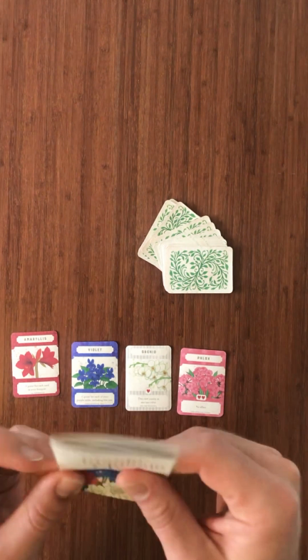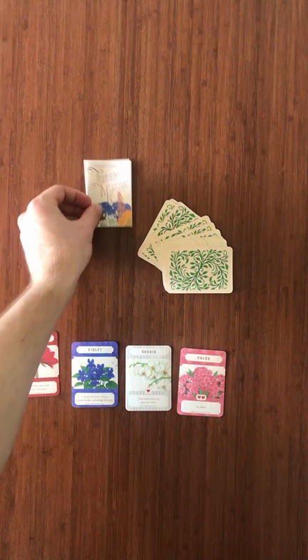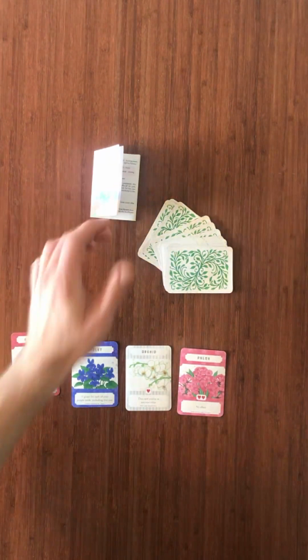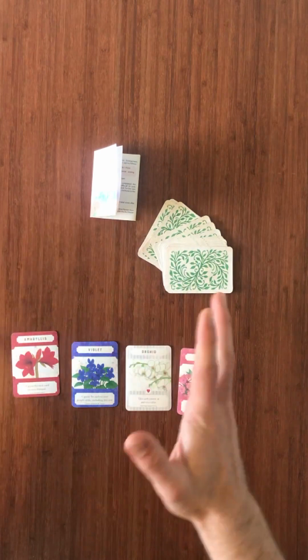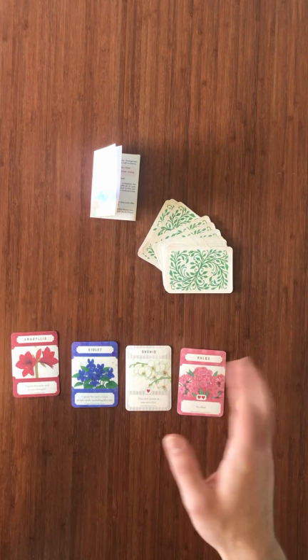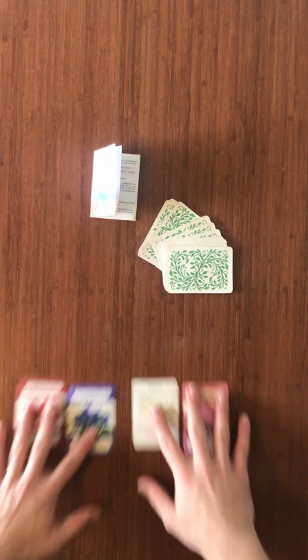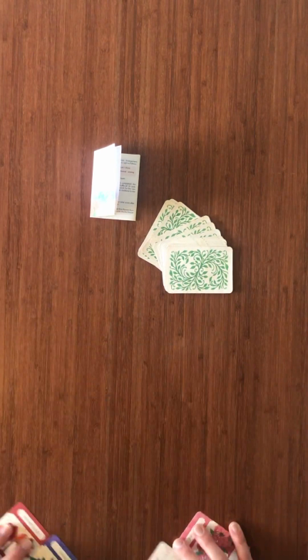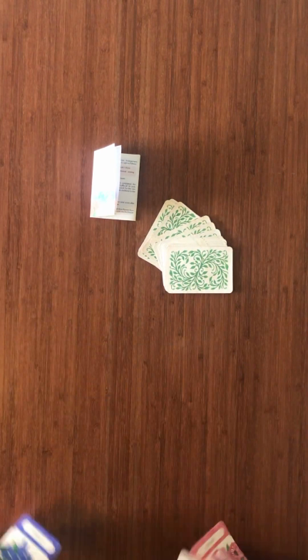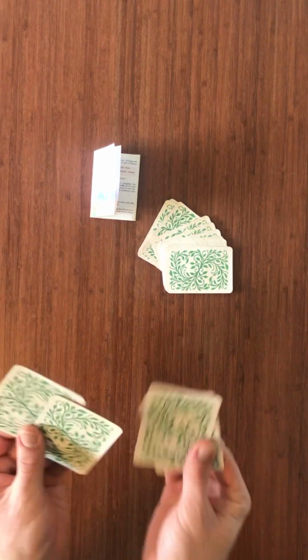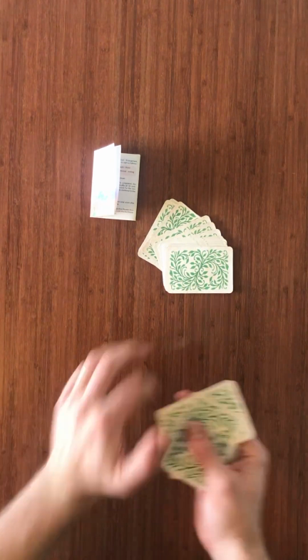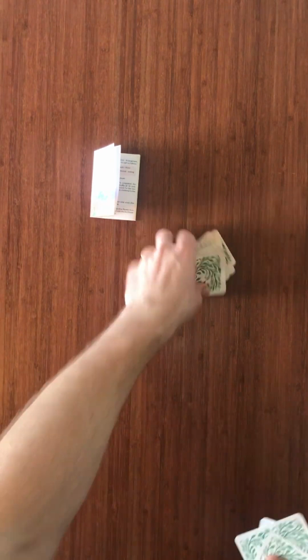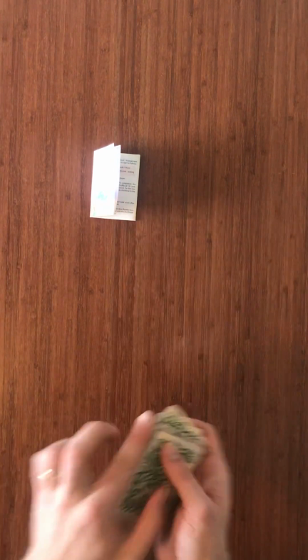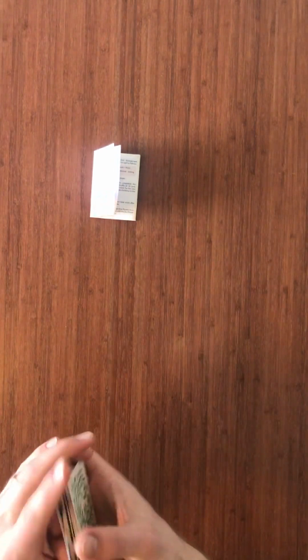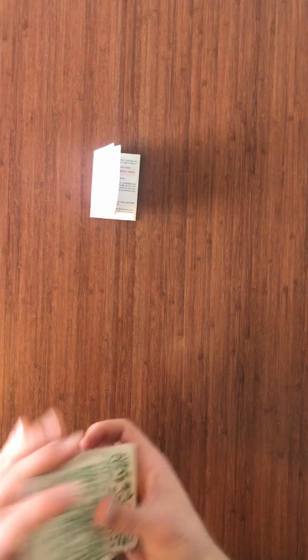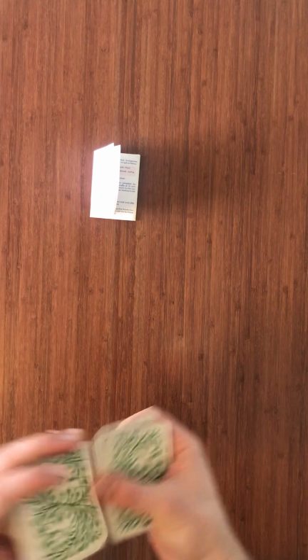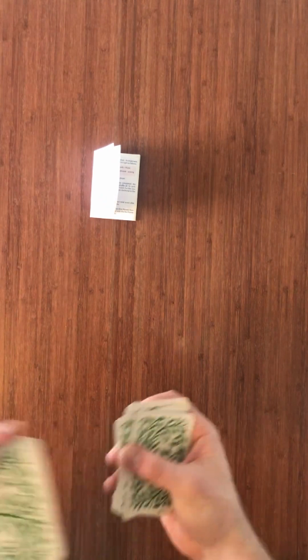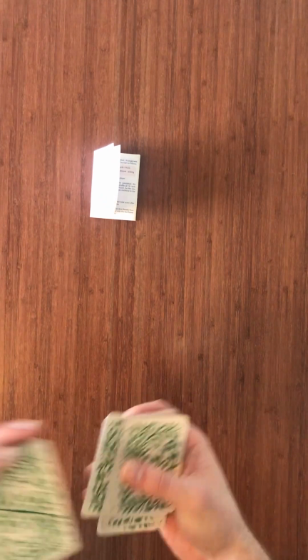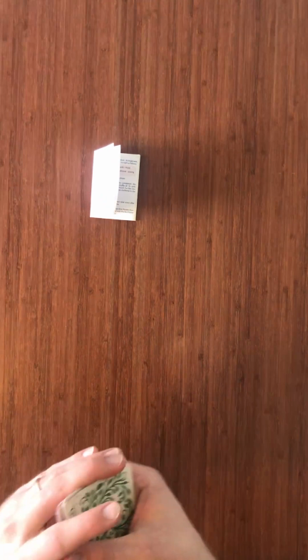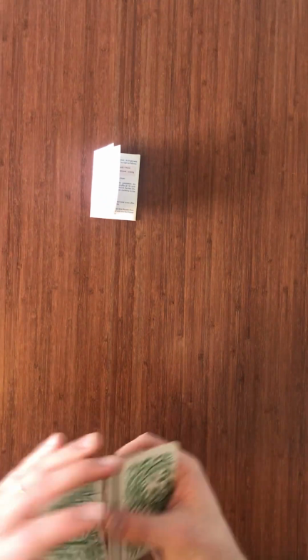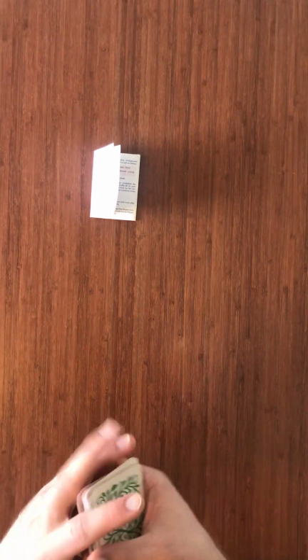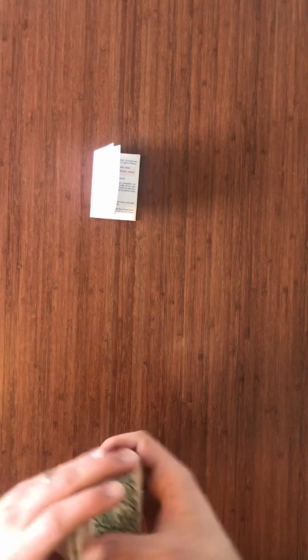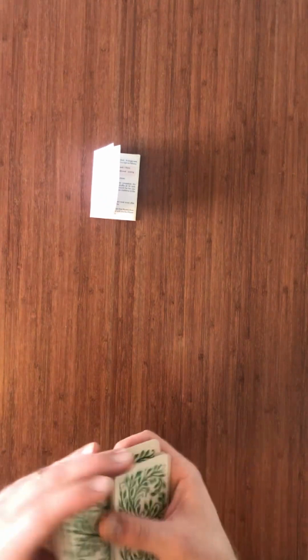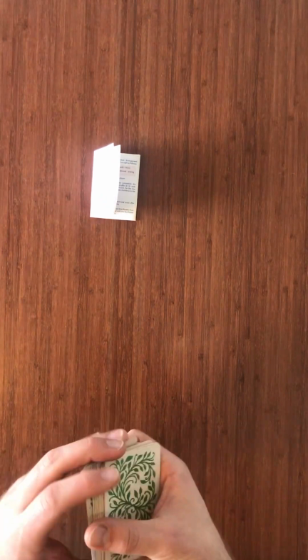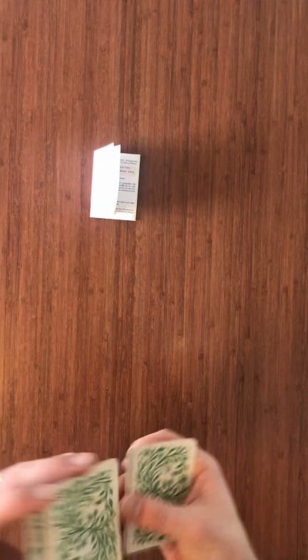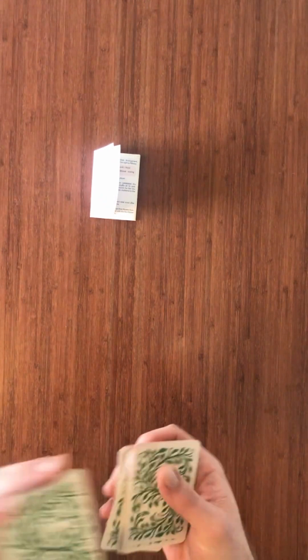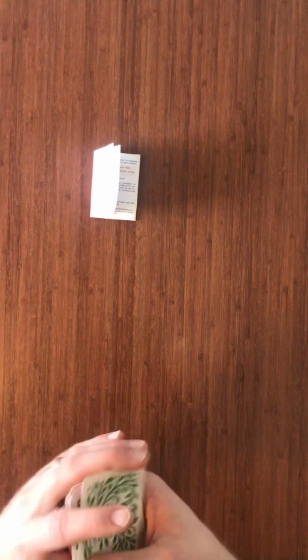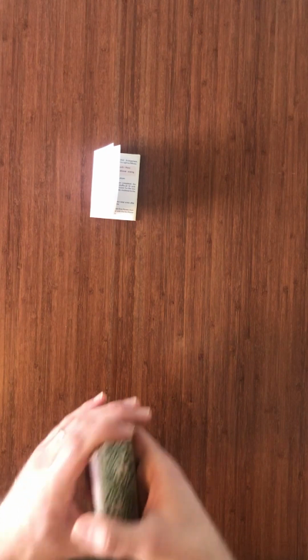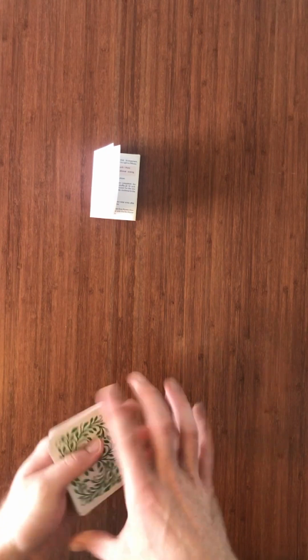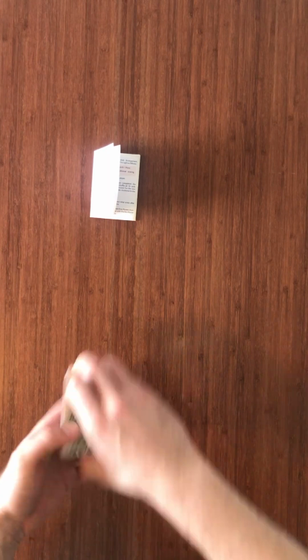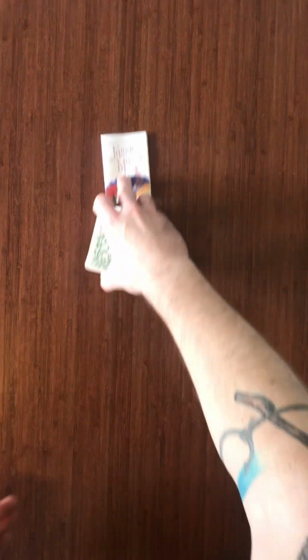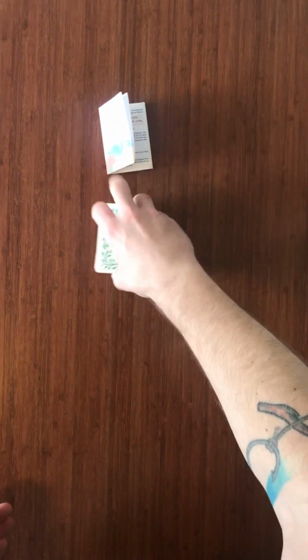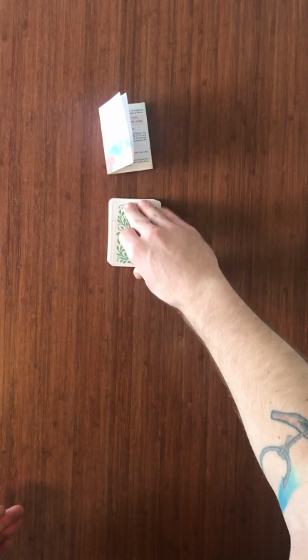The setup is really quite simple. You just get all the cards together and shuffle them up really good. You can play with two to four people. It takes about 30 minutes, so it's a really quick easy game to learn with some pretty fun mechanics in it.